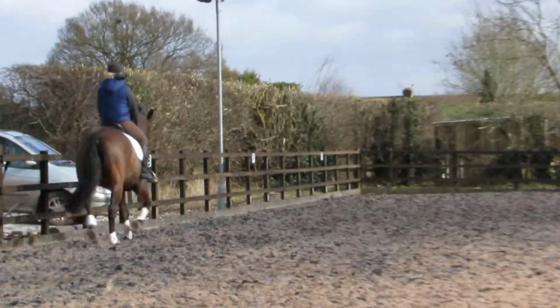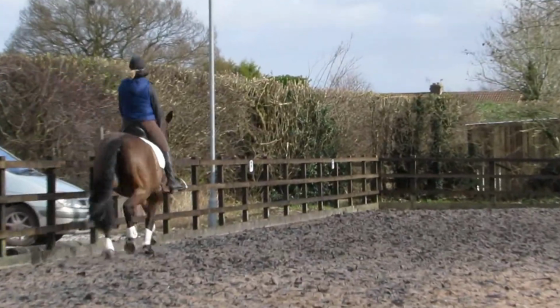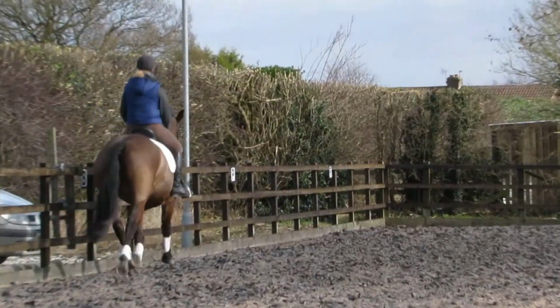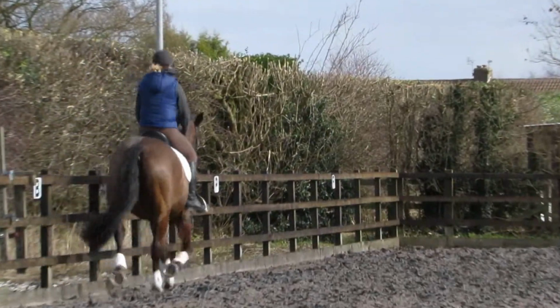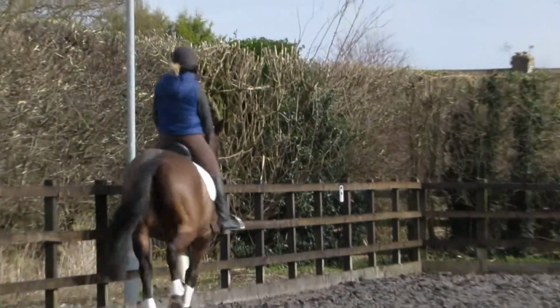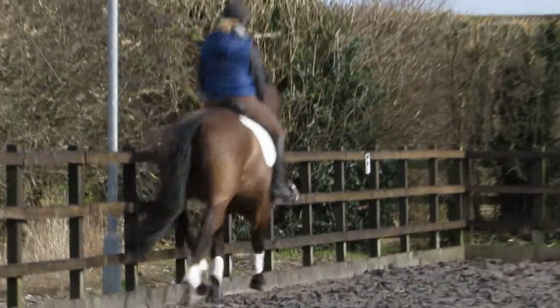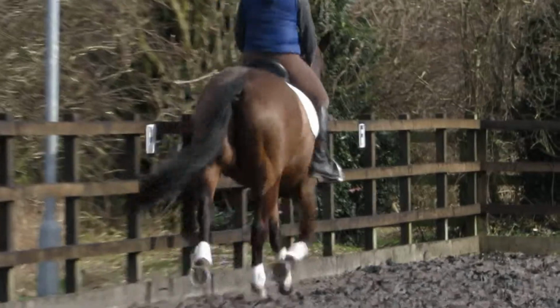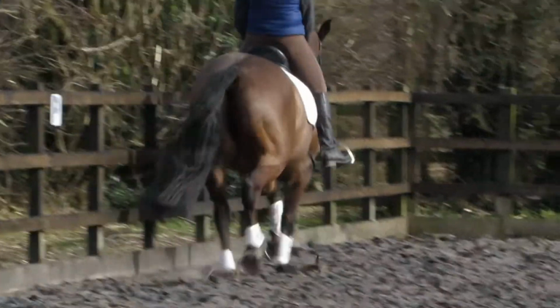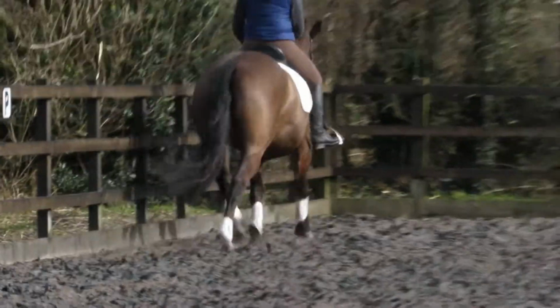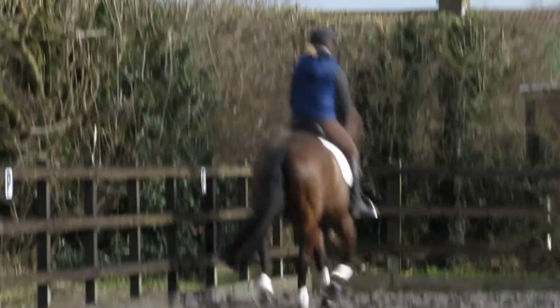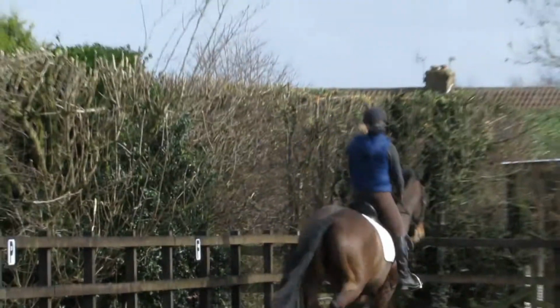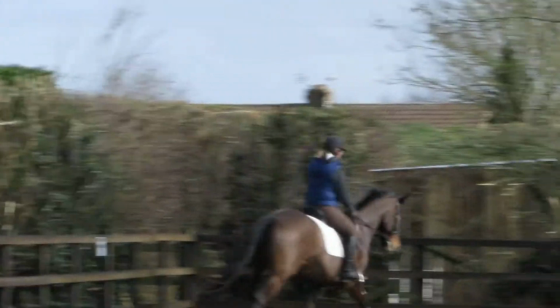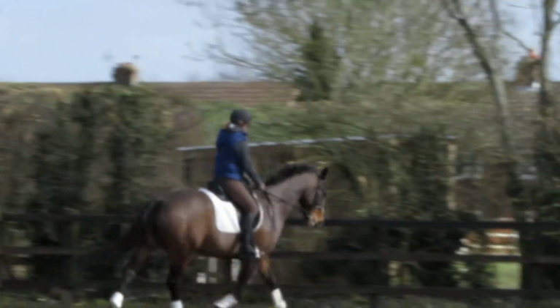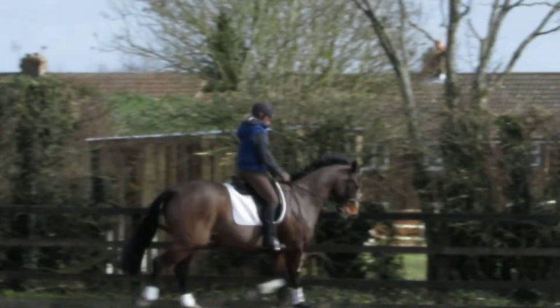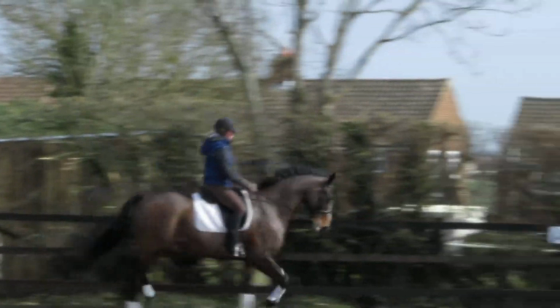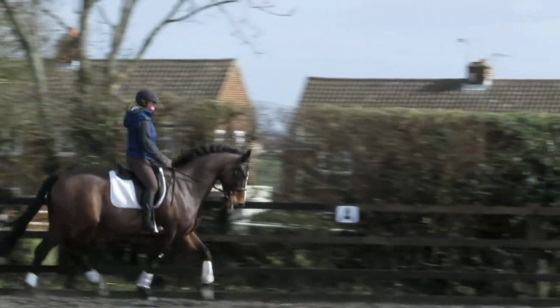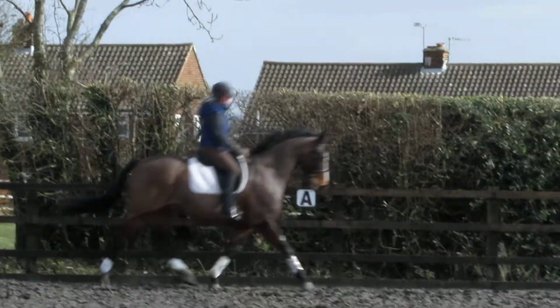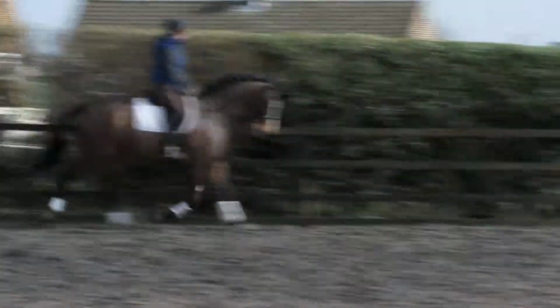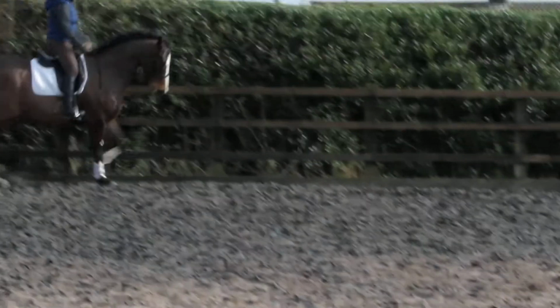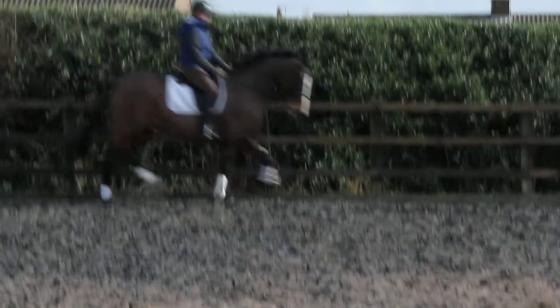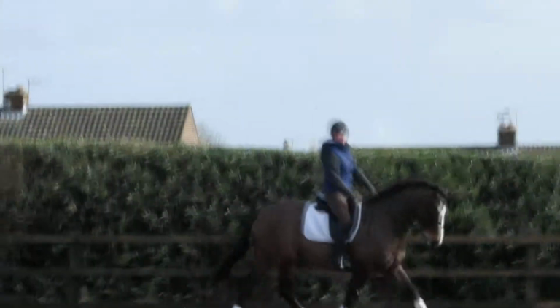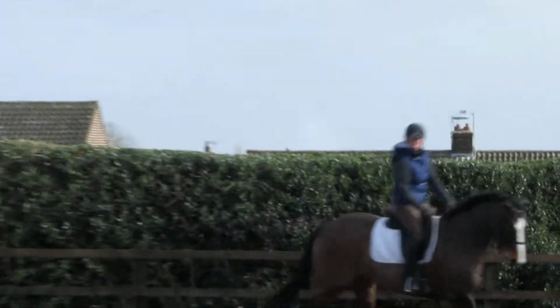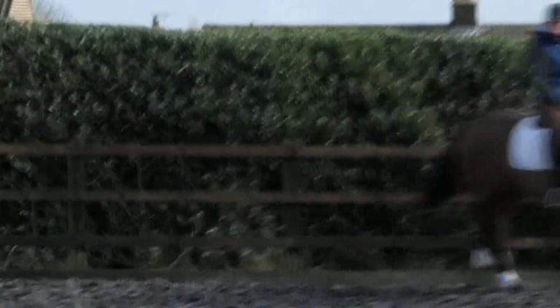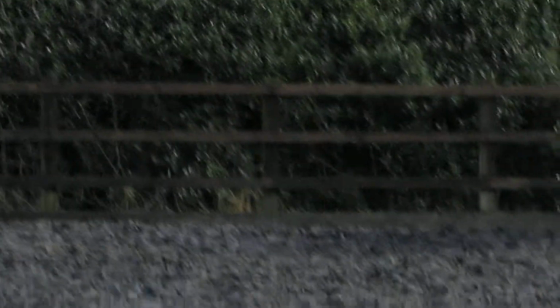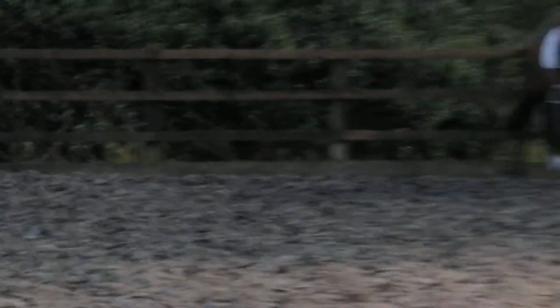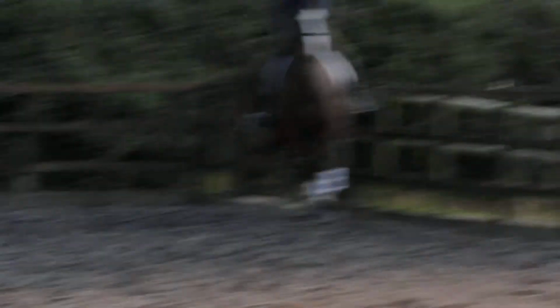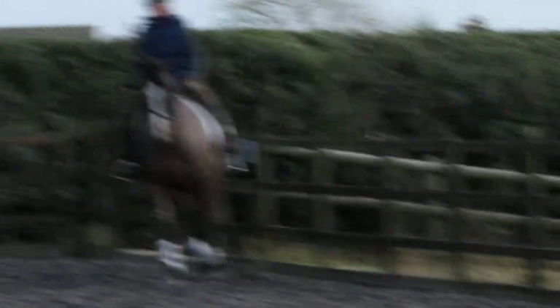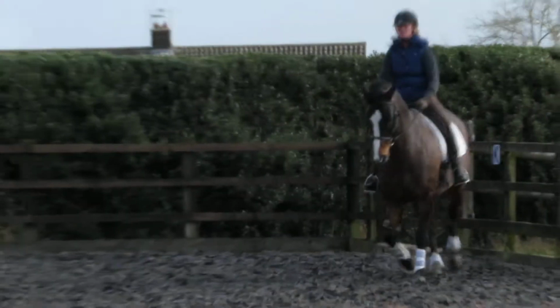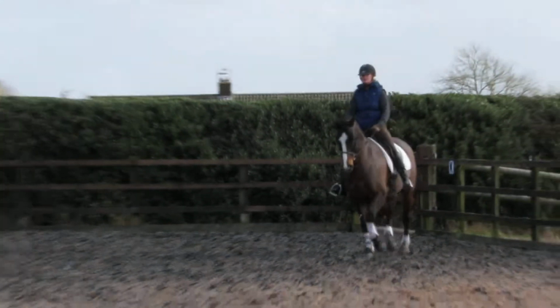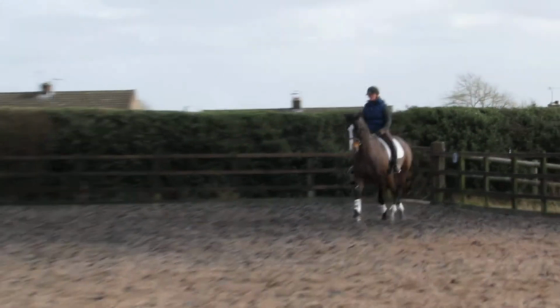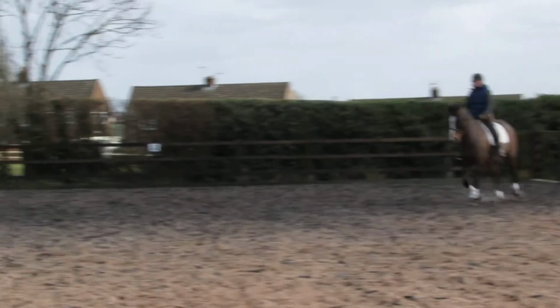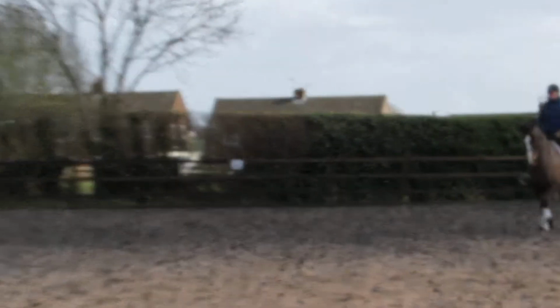I don't think medium trots have got them, I can show you. Slow down gently, change the rein across the diagonal, be absolutely straight. Make him strong, I don't take it to distract.